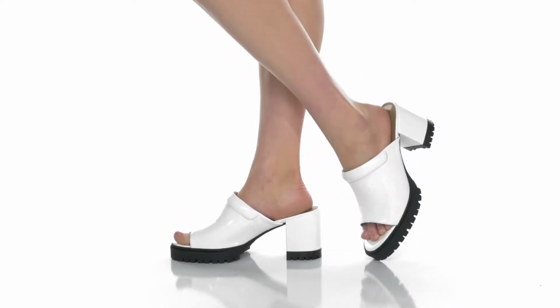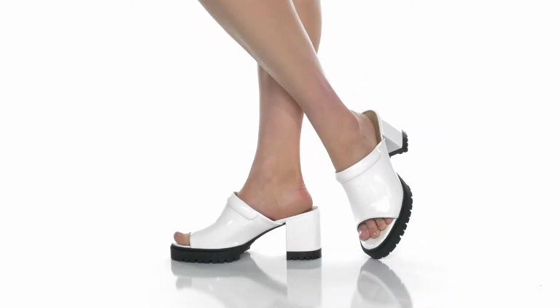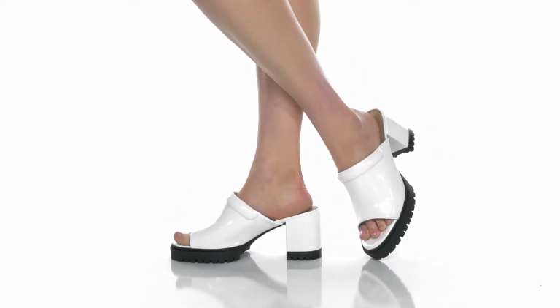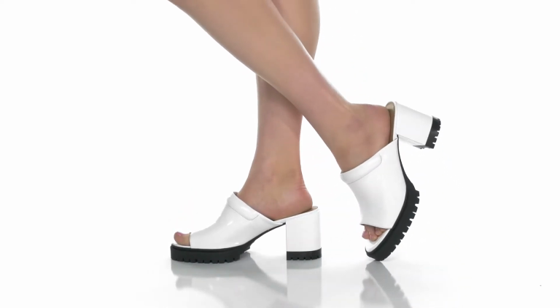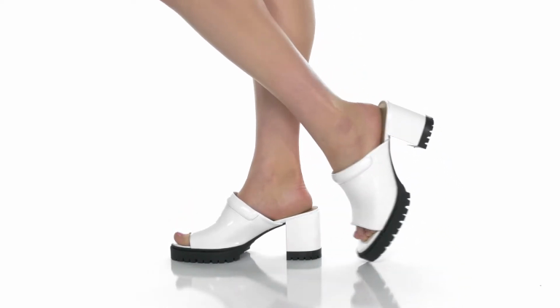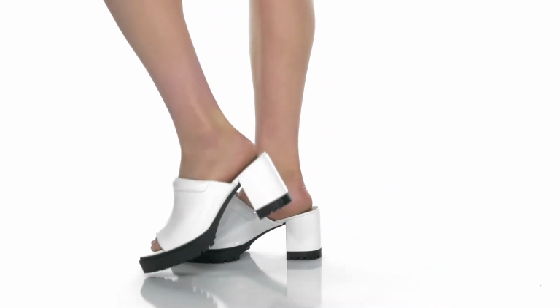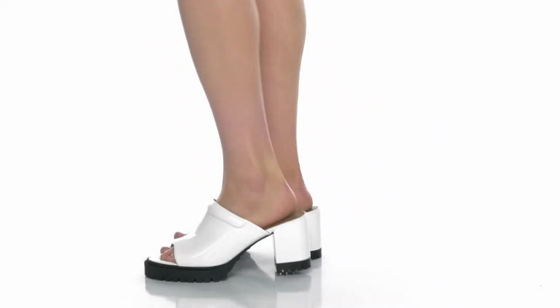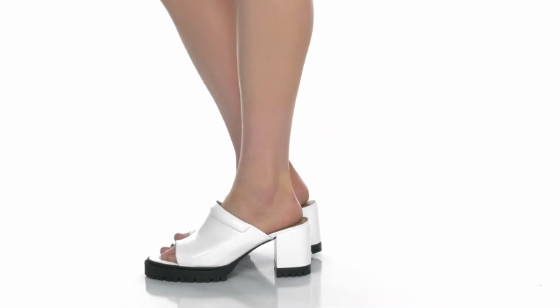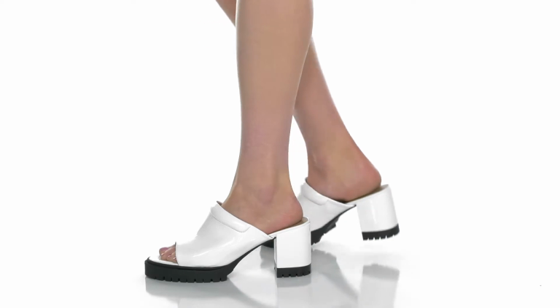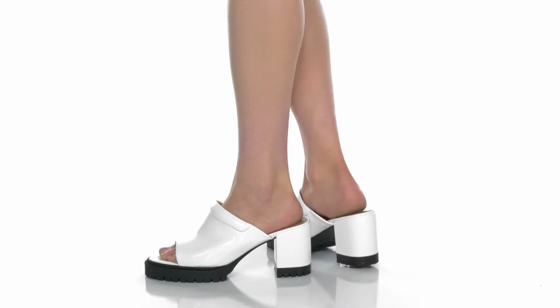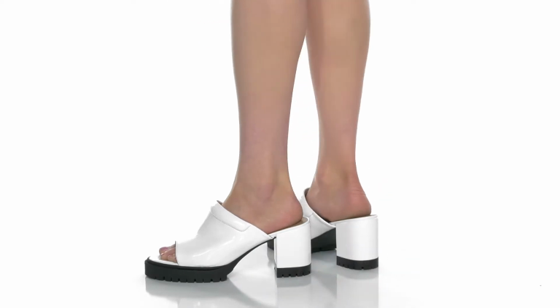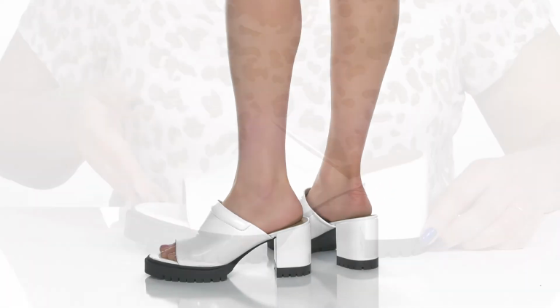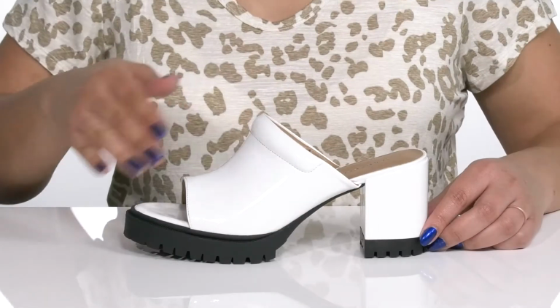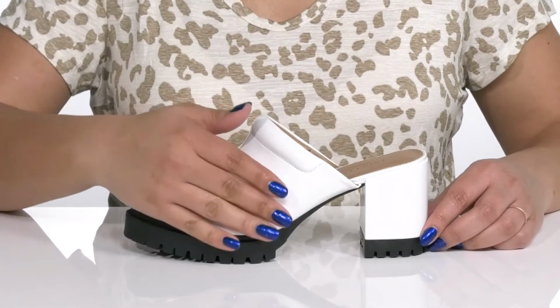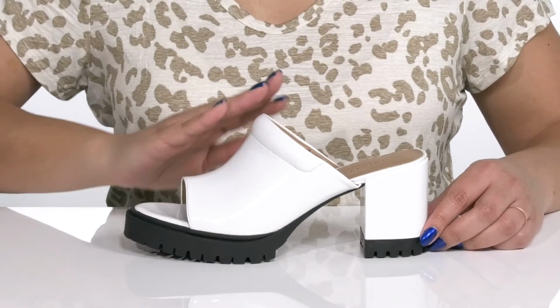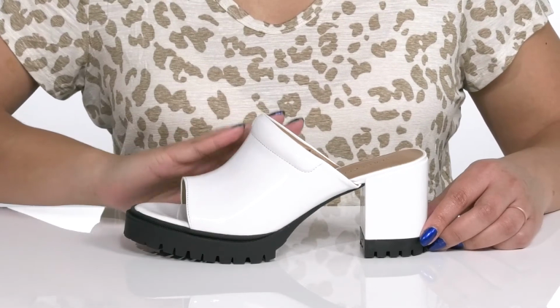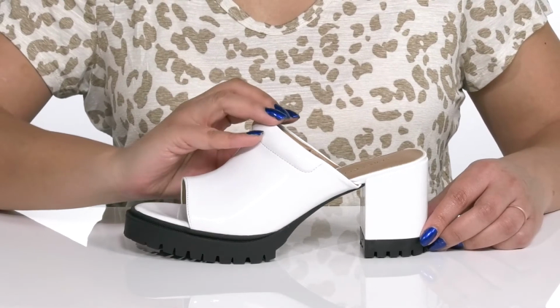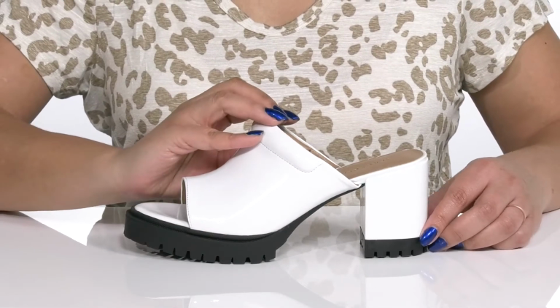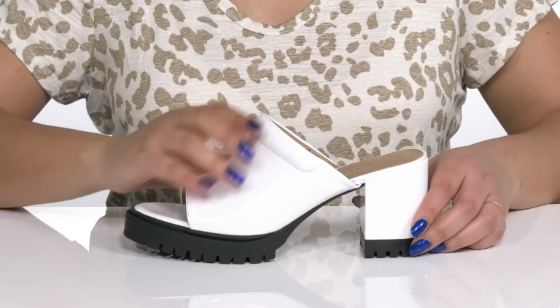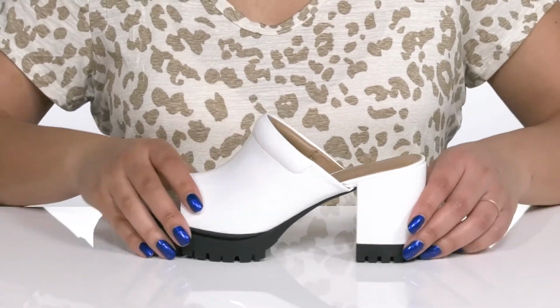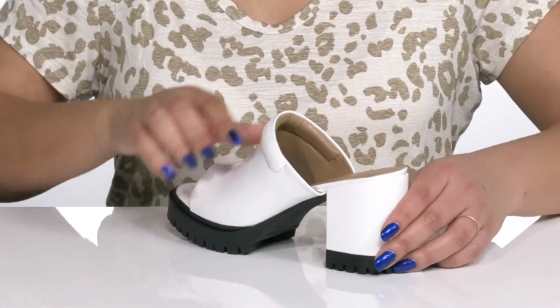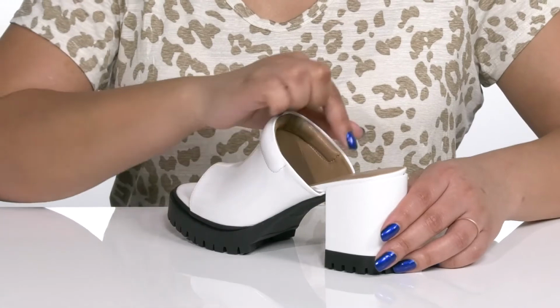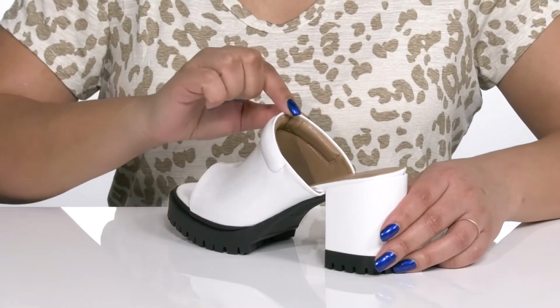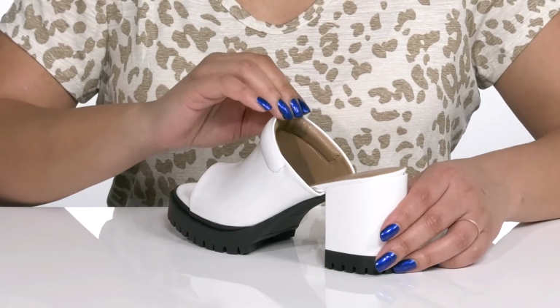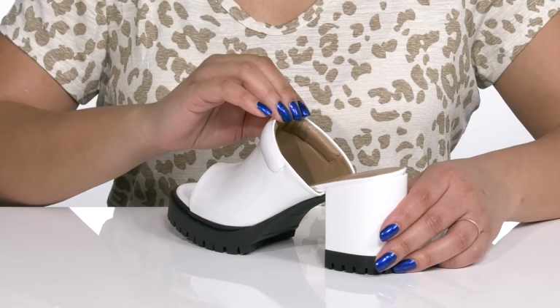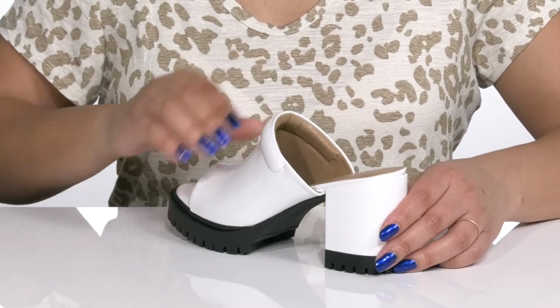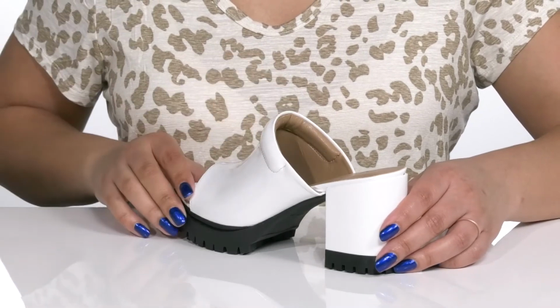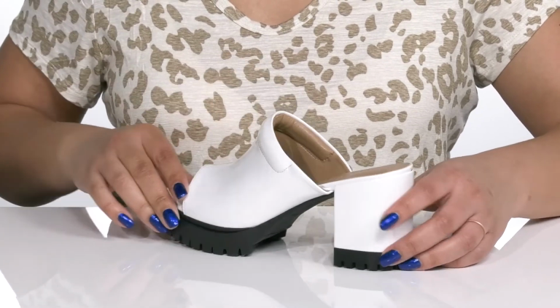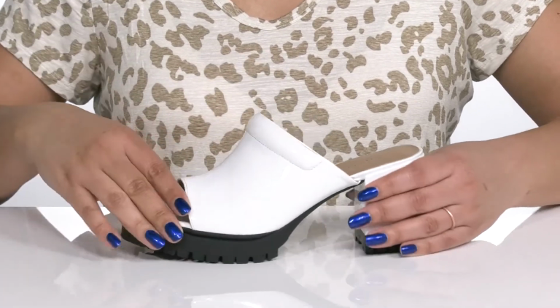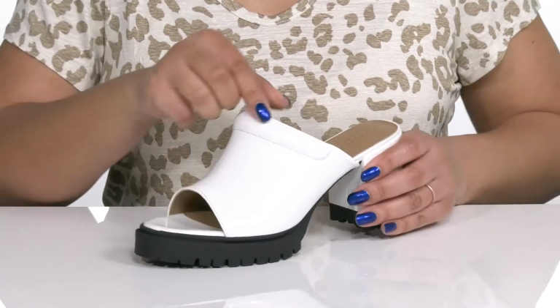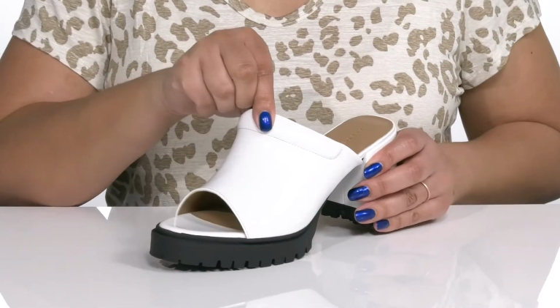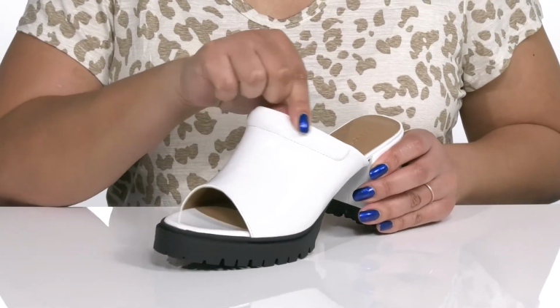The Echo sandals by Aerosoles features a man-made upper with an open toe silhouette and a wide band that goes over the vamp to lock them into place, and a wide opening making for easy slip on. There's some cushioning around the collar for added comfort.